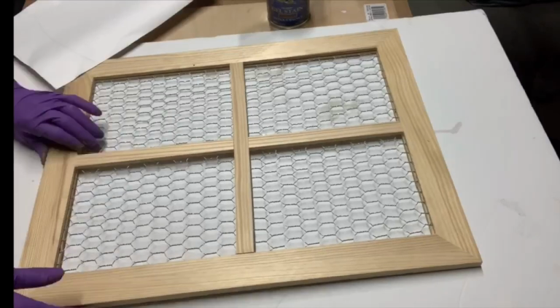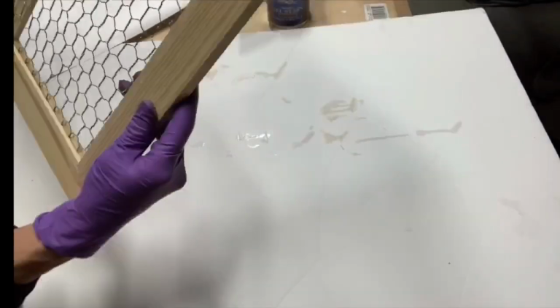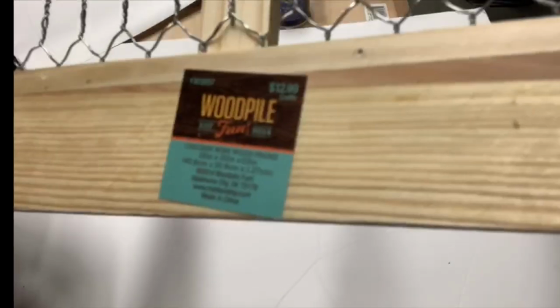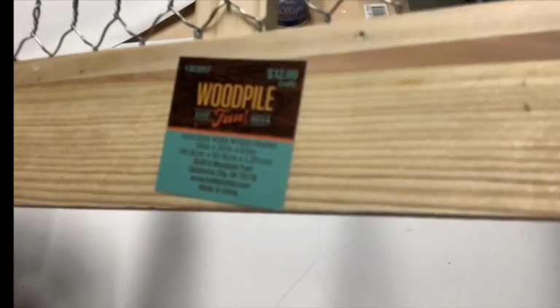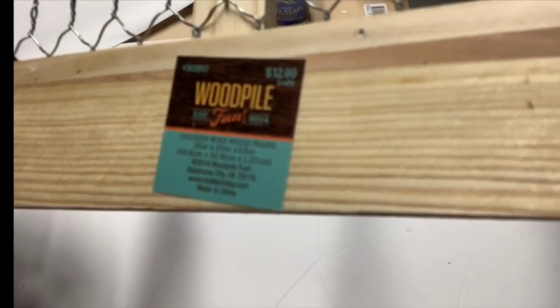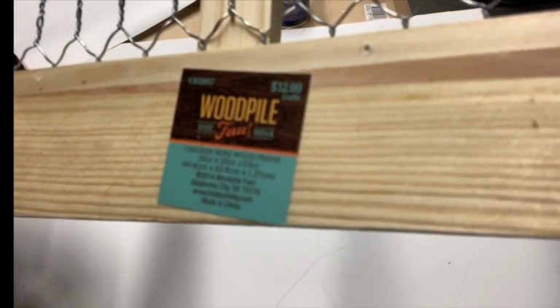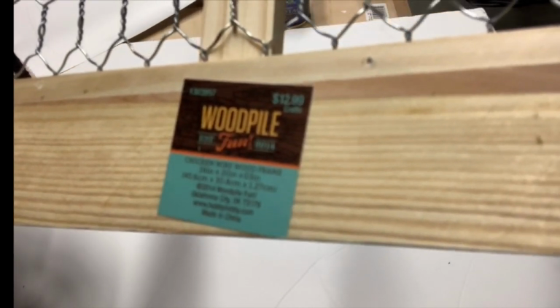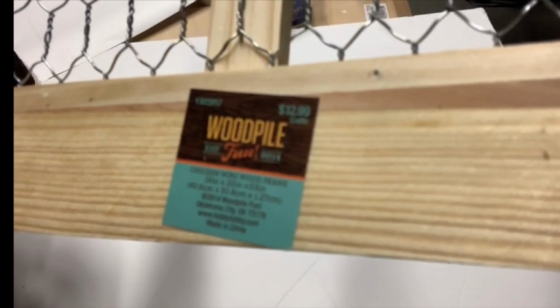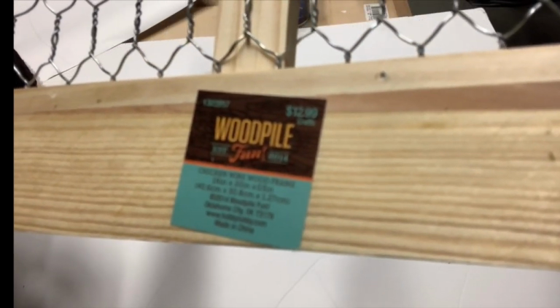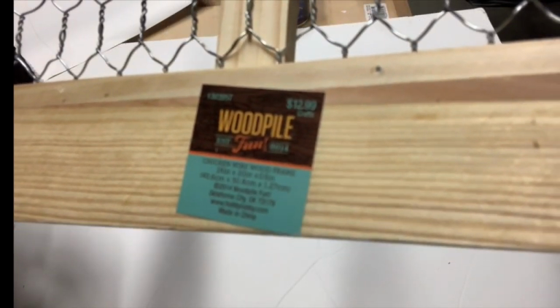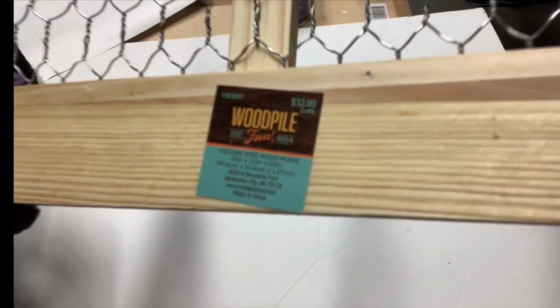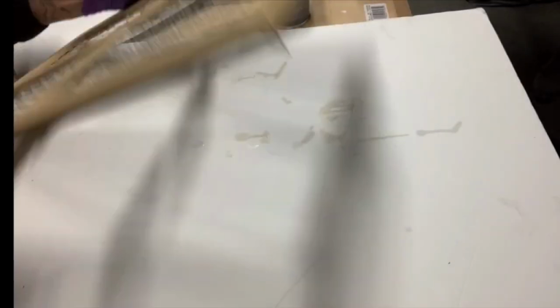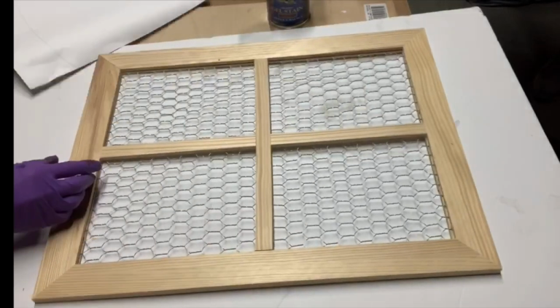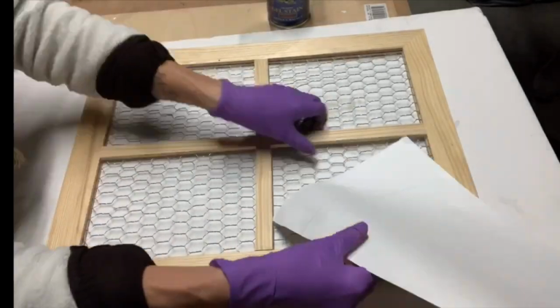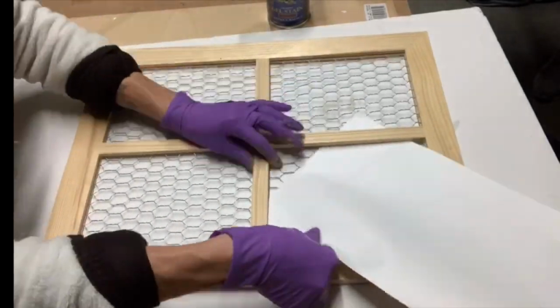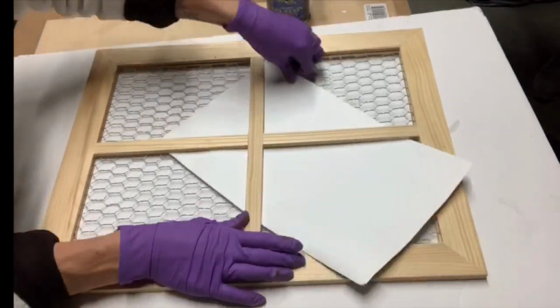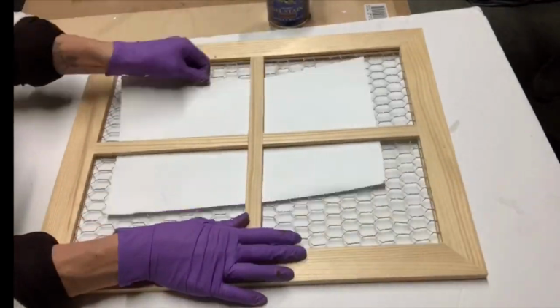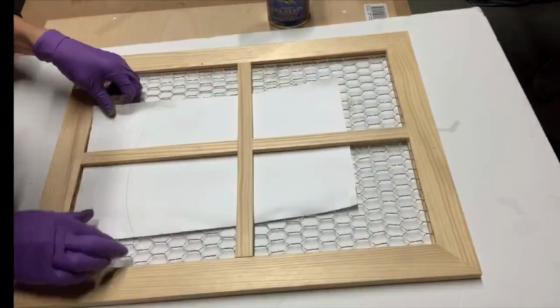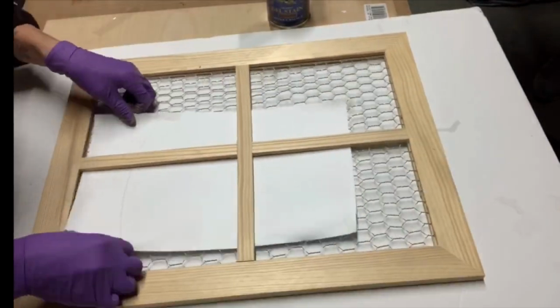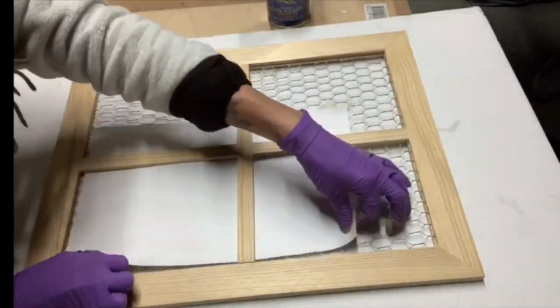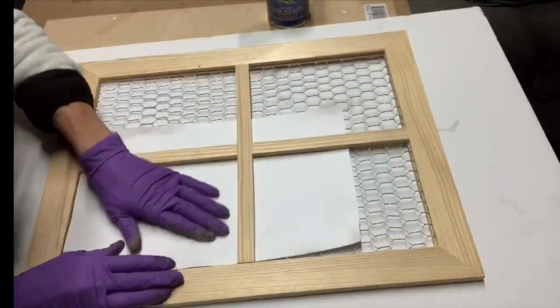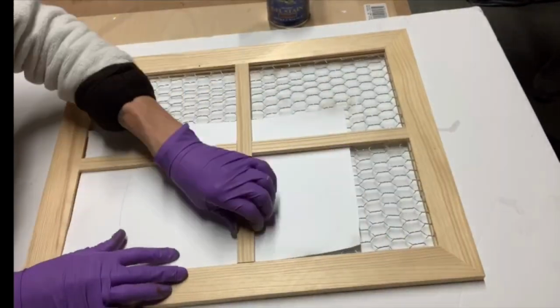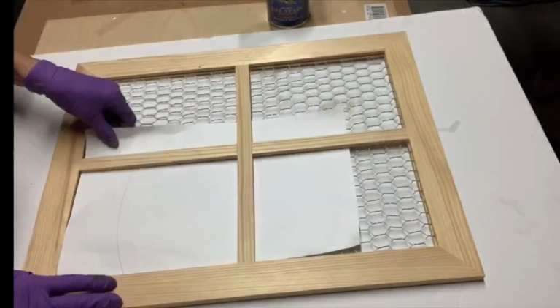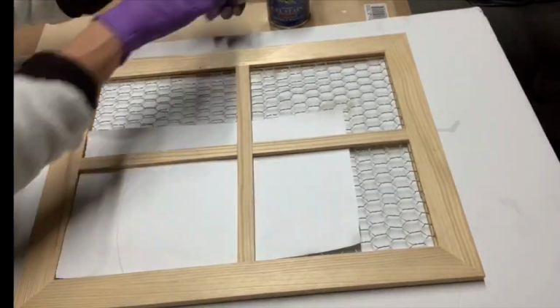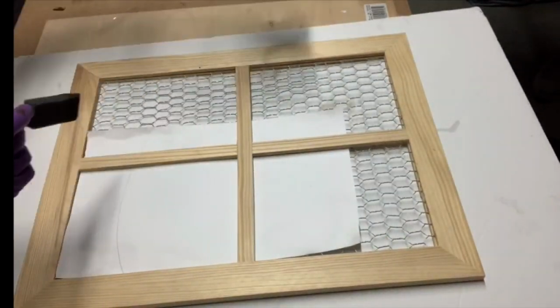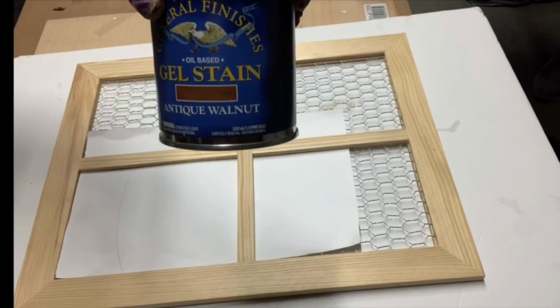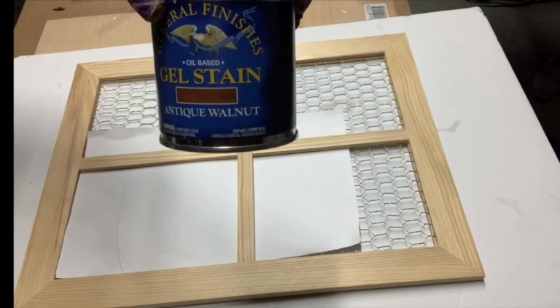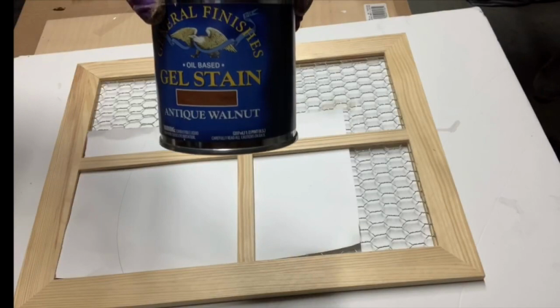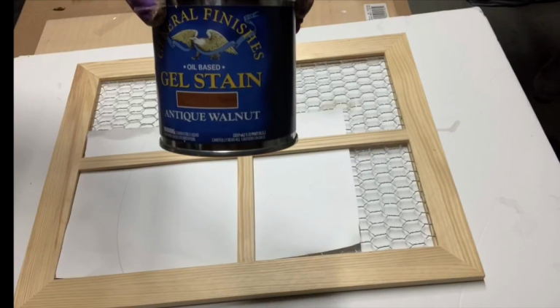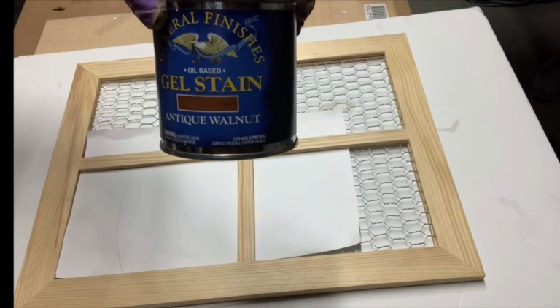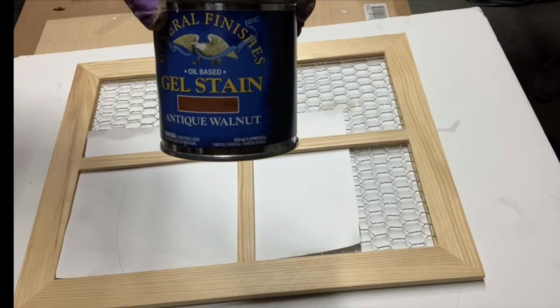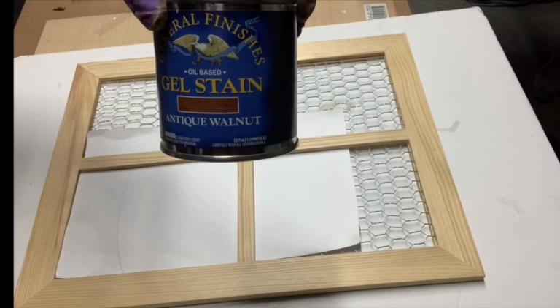Hello everyone, it's Chalk It Up Fancy, and today we are starting with this chicken wire wood frame that measures about 19 by 16 inches, and I got it from Hobby Lobby with the 40% off for about $8.